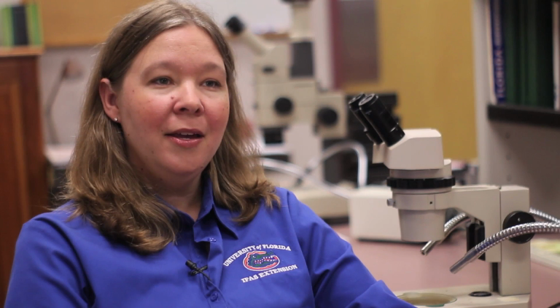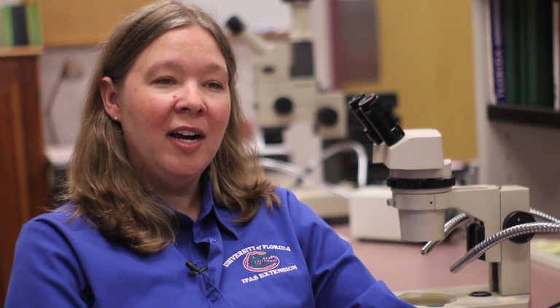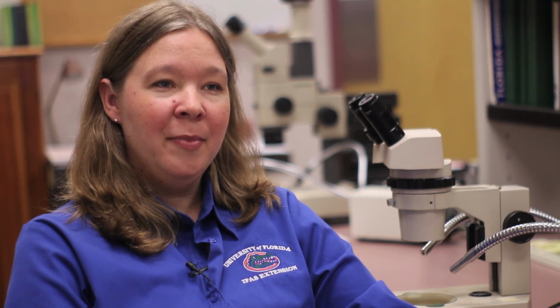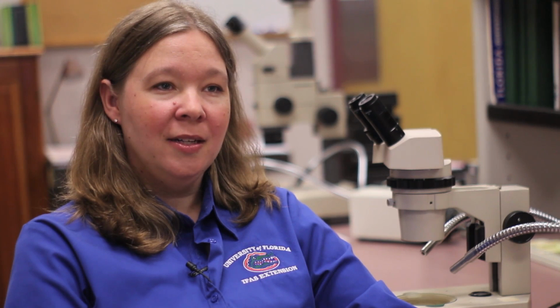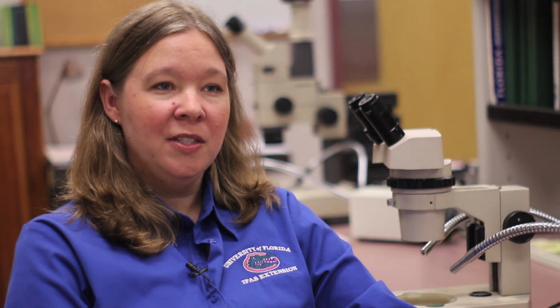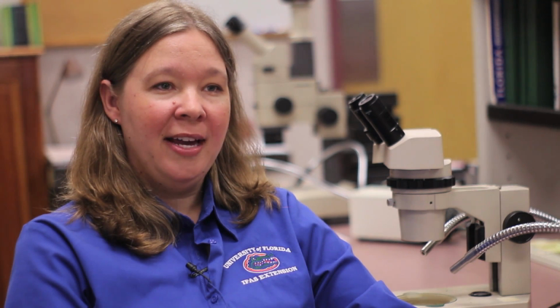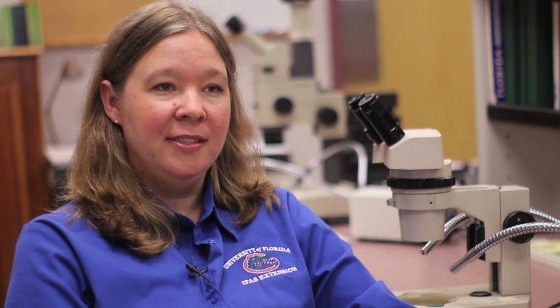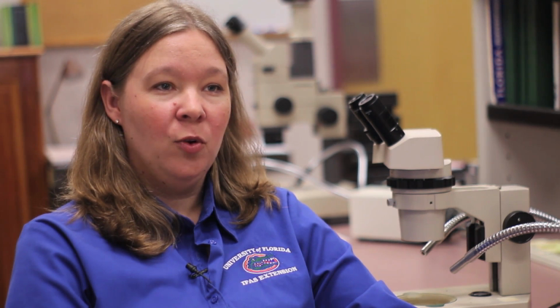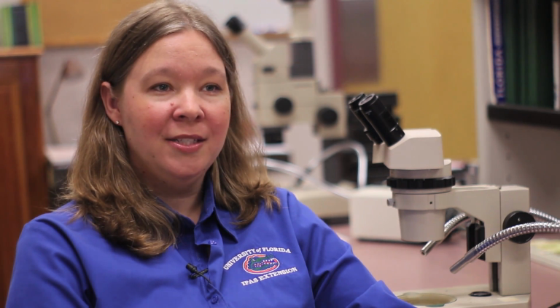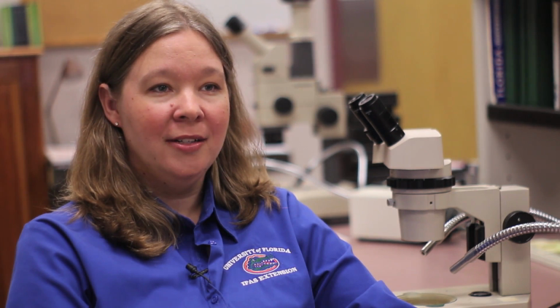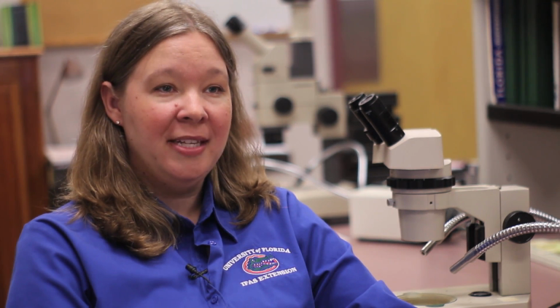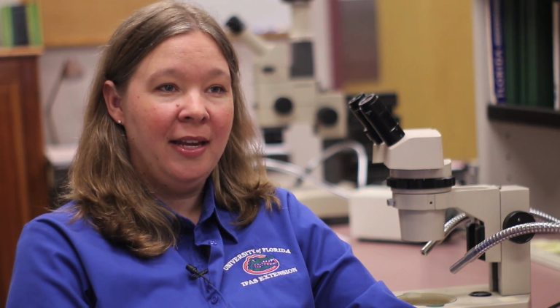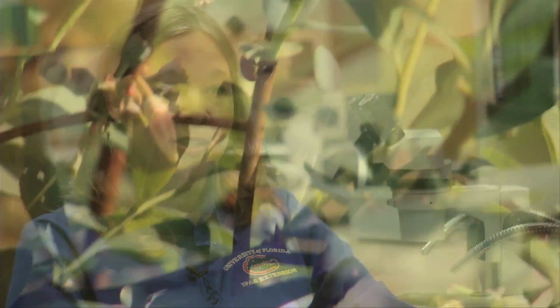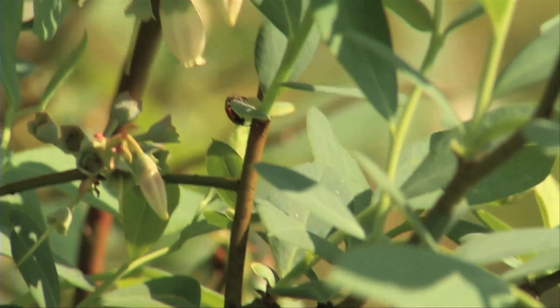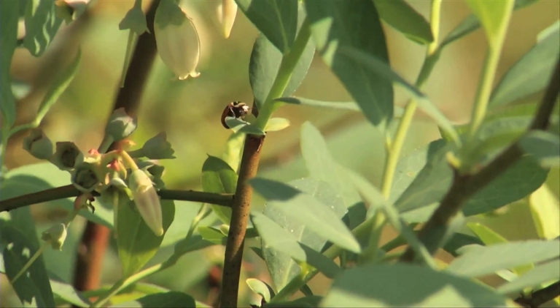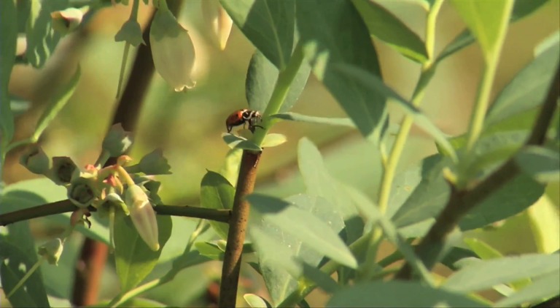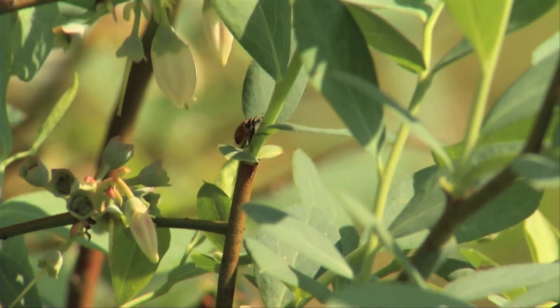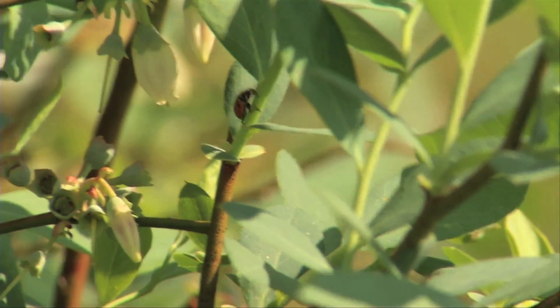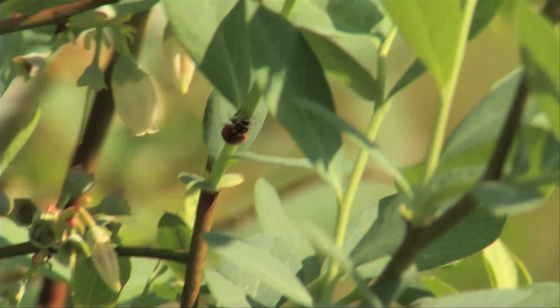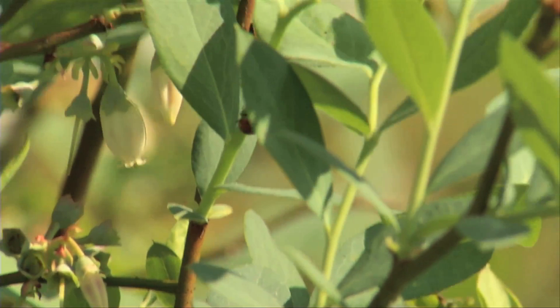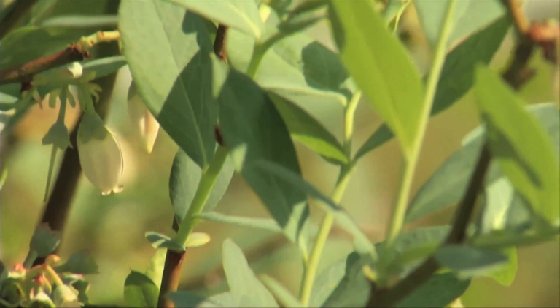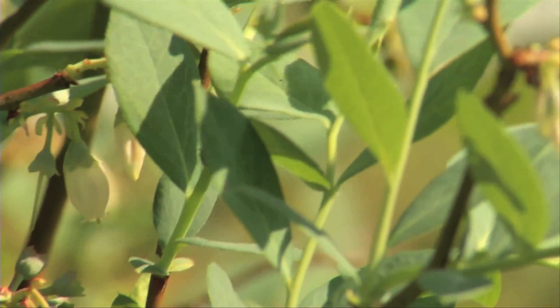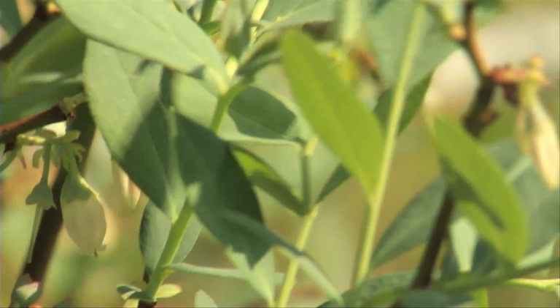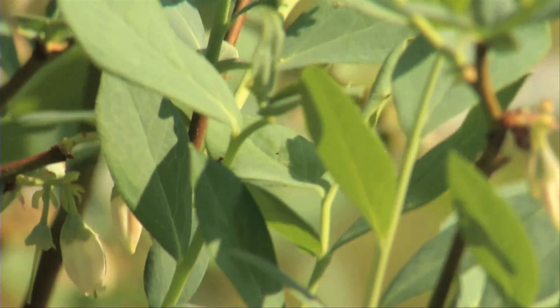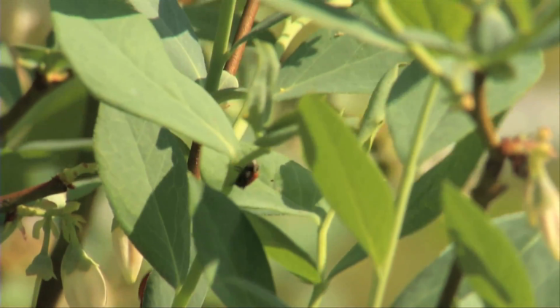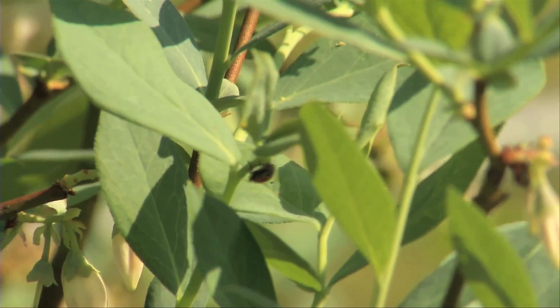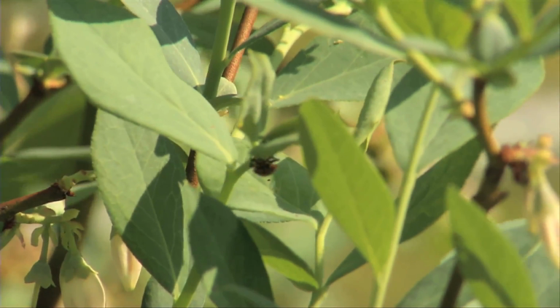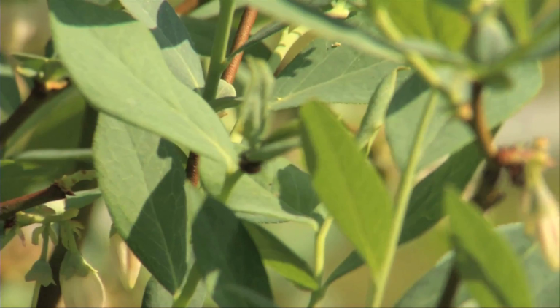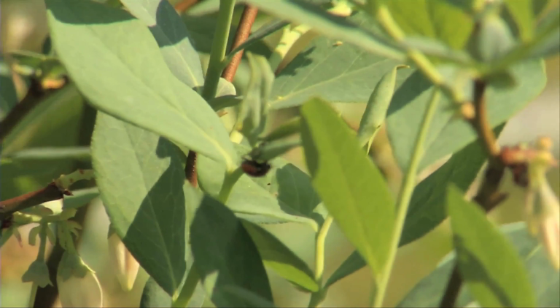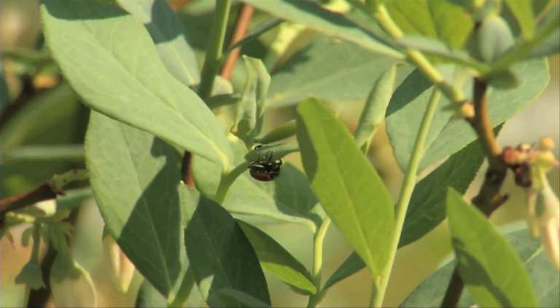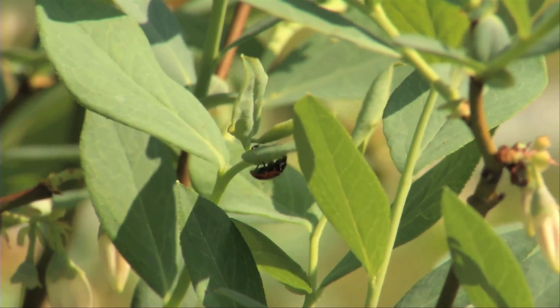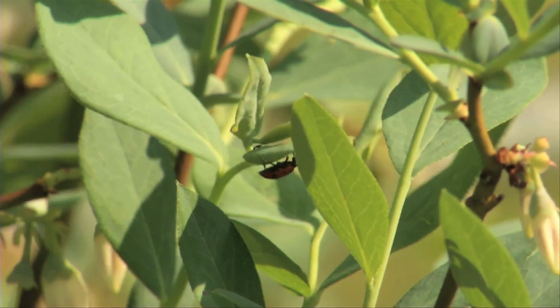You can find ladybugs in all sorts of locations — forests, gardens — basically any place where you have plants, because they're looking for other insects to eat, usually pest insects. So that's one reason we like ladybugs.